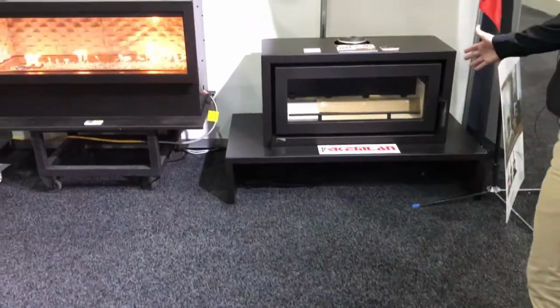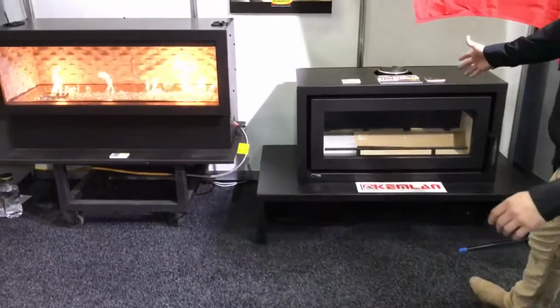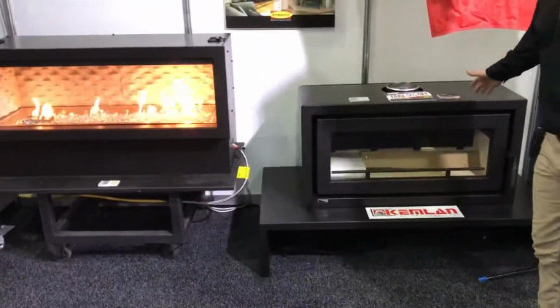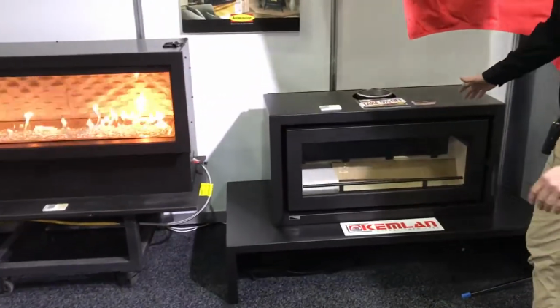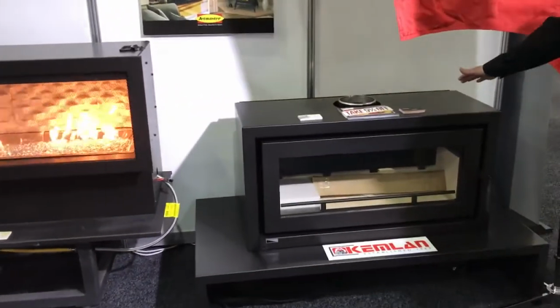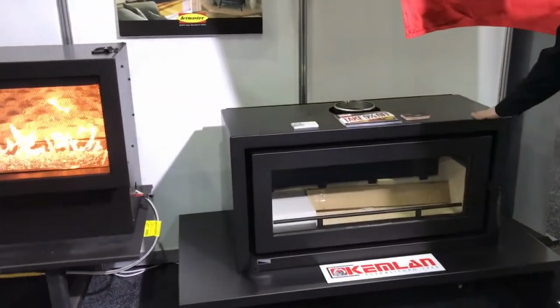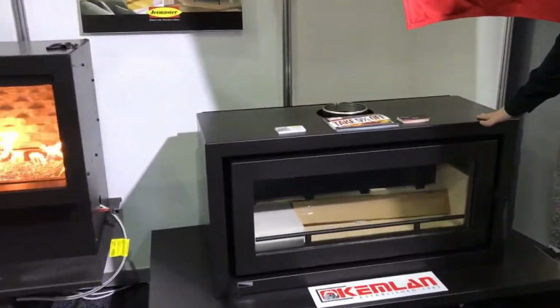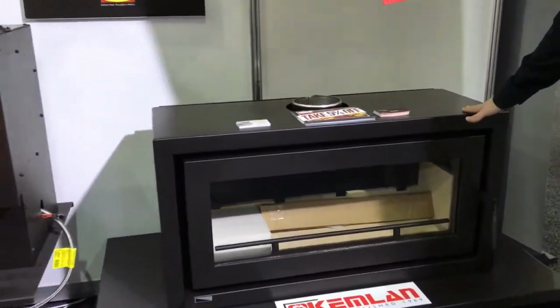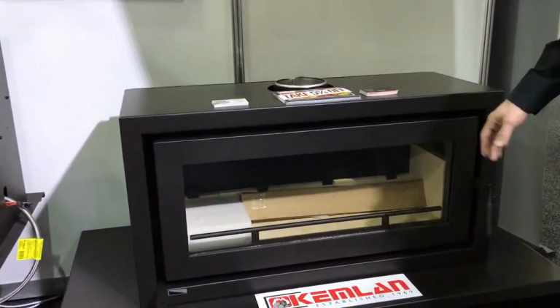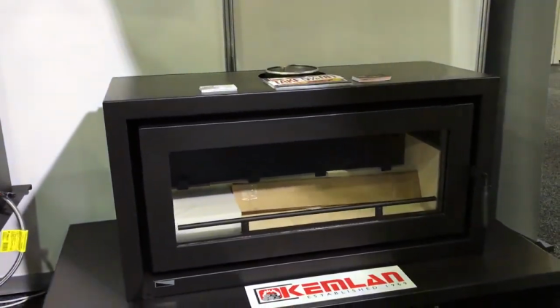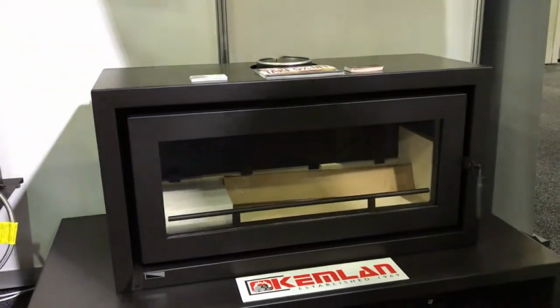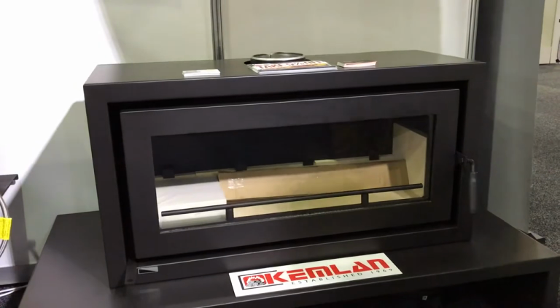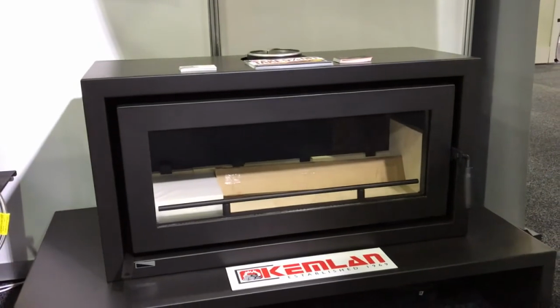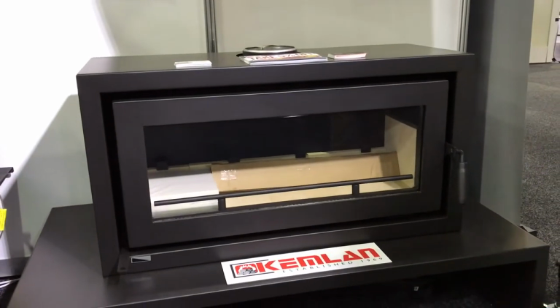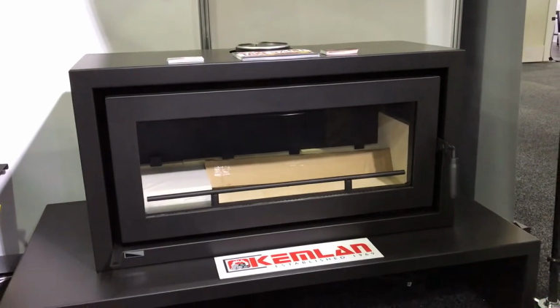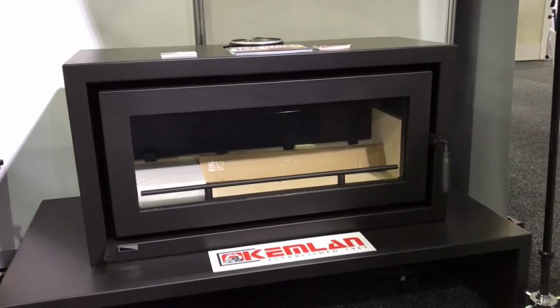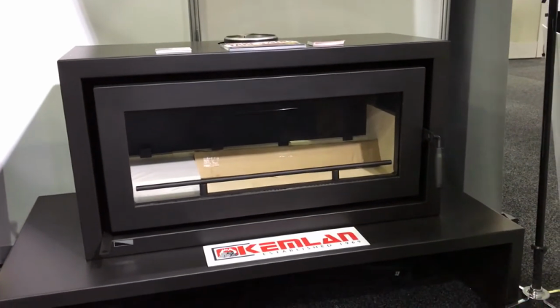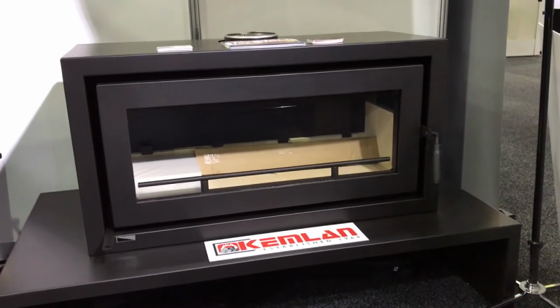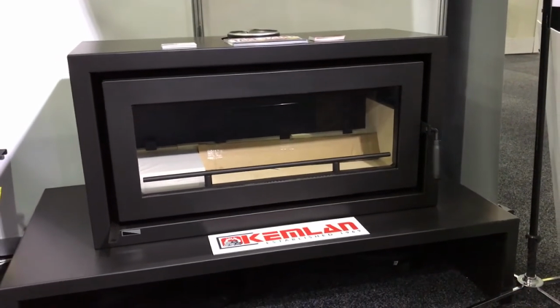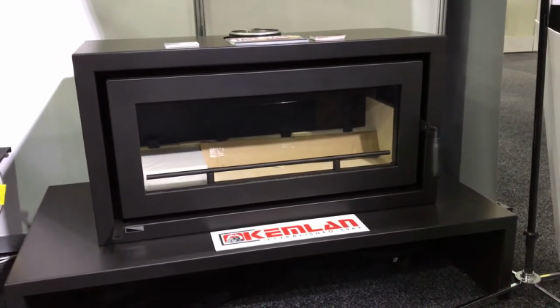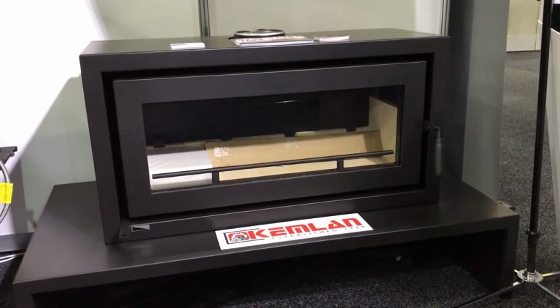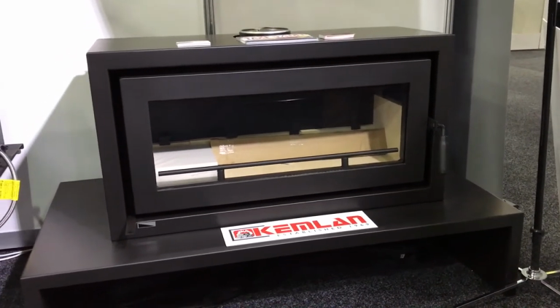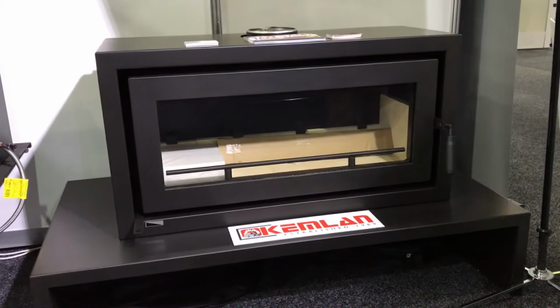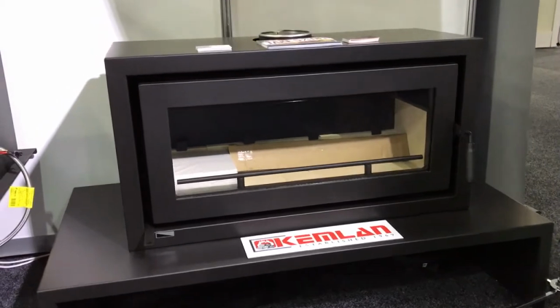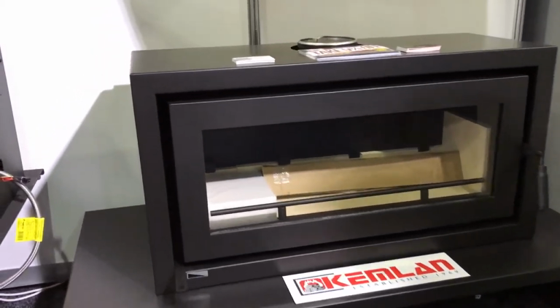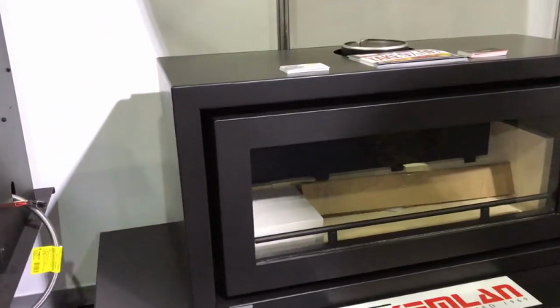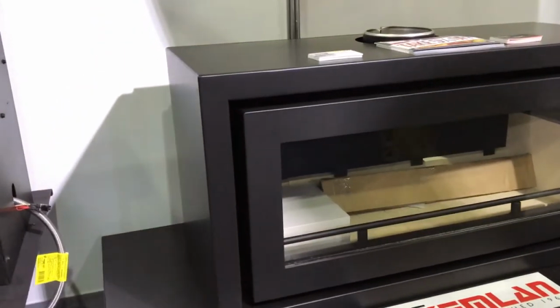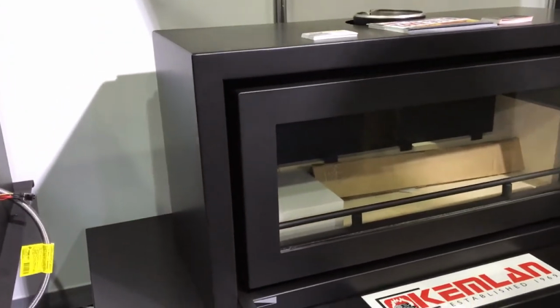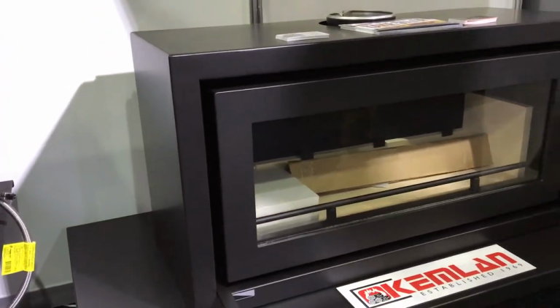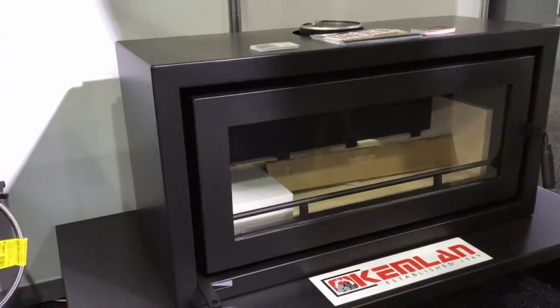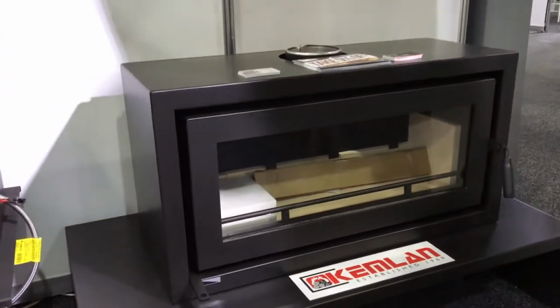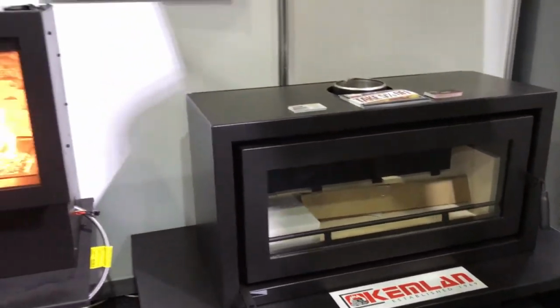This is Kemlin Industries and the Celestial 900. The Celestial 900 is a linear-style slow-combustion fireplace. This is inbuilt, as well as freestanding, and it's locally manufactured — an Australian-made product. Beautiful.